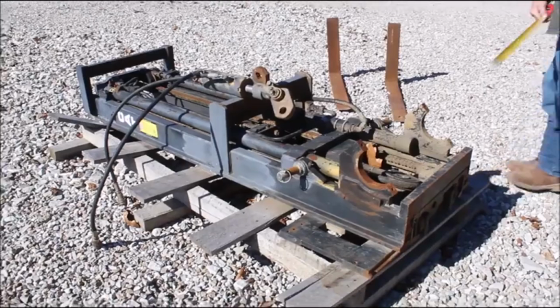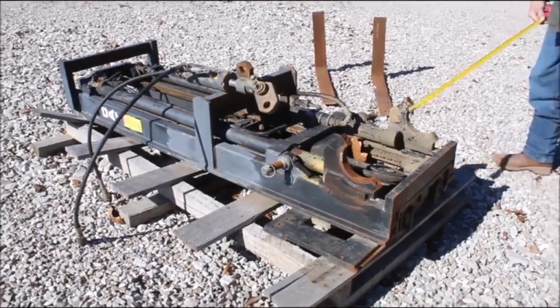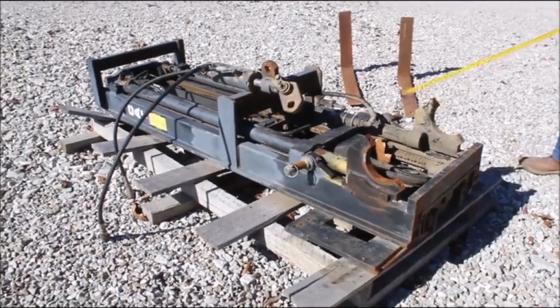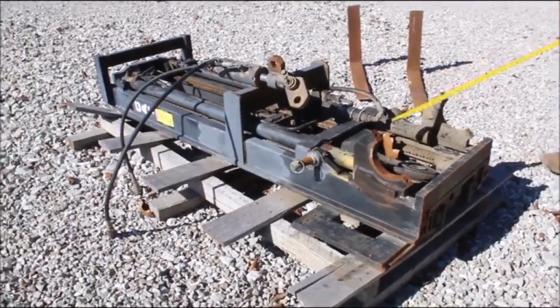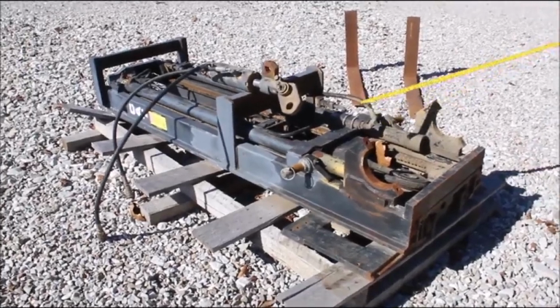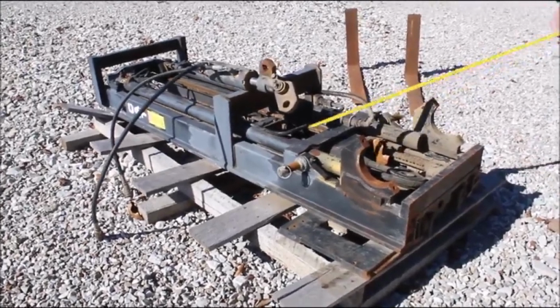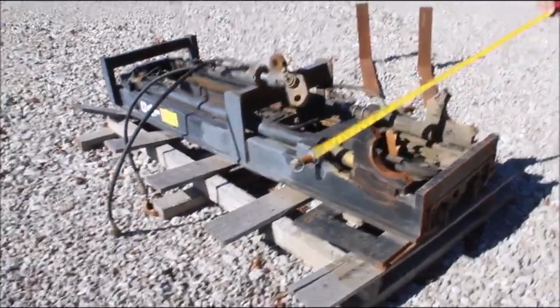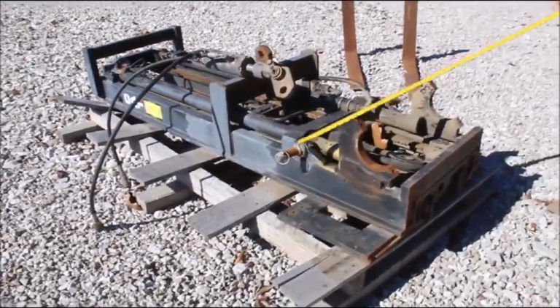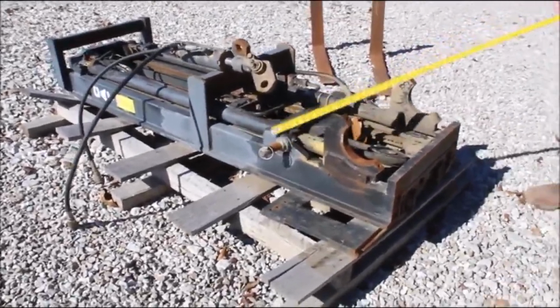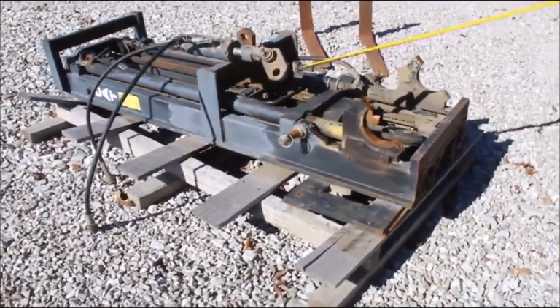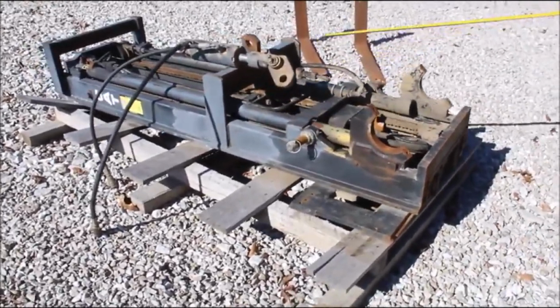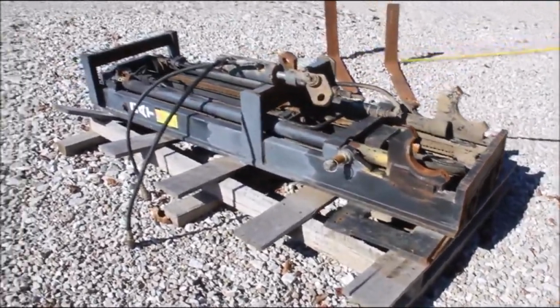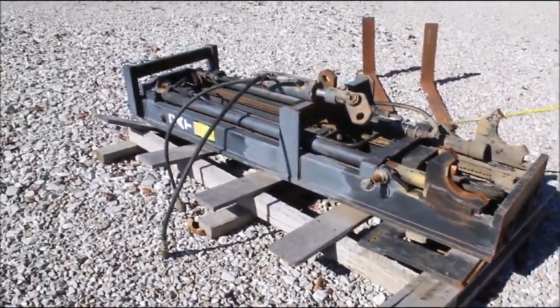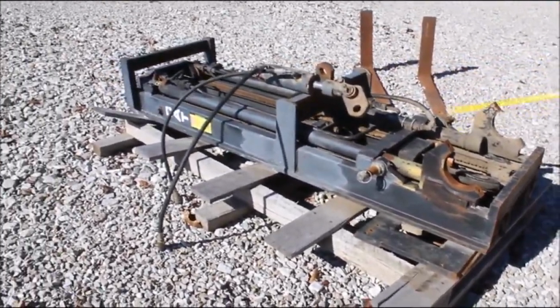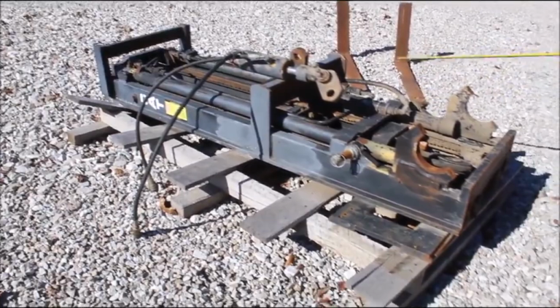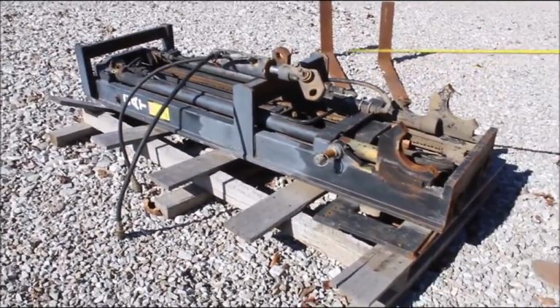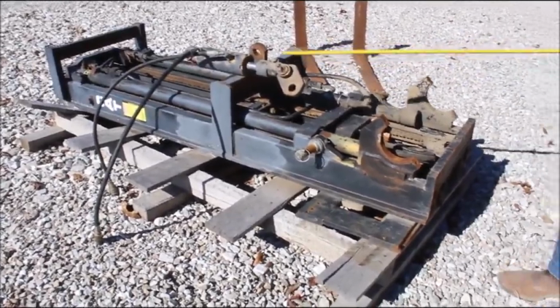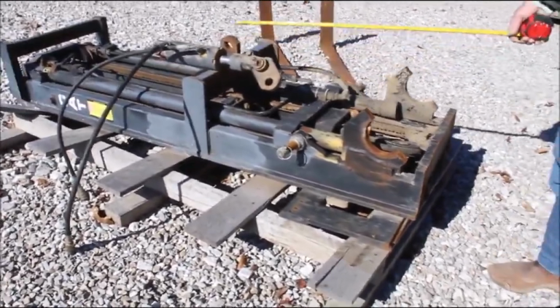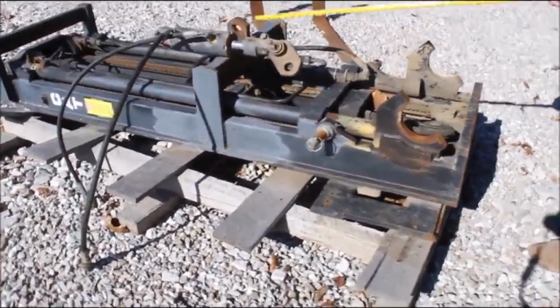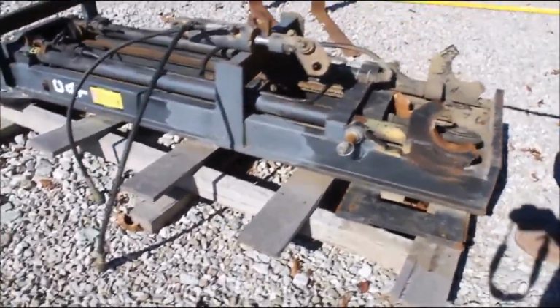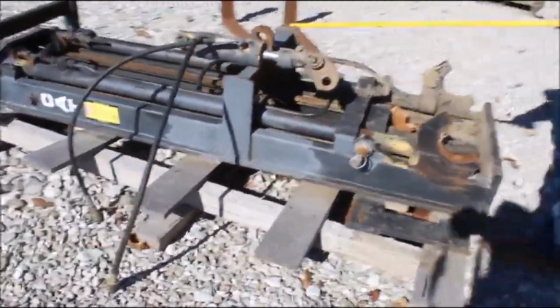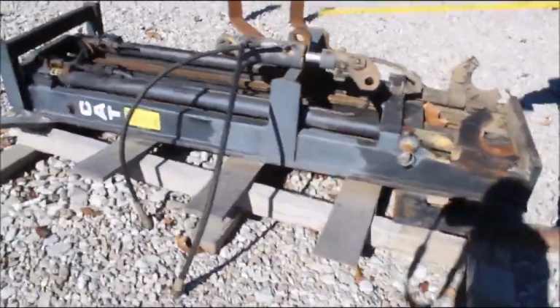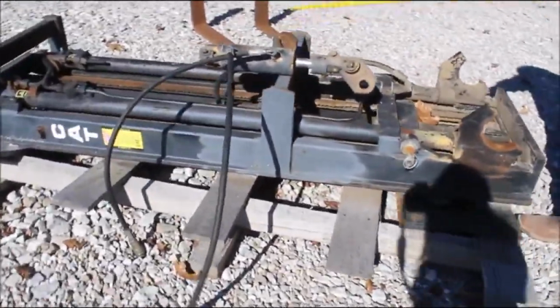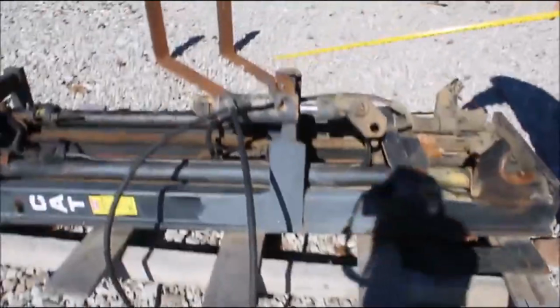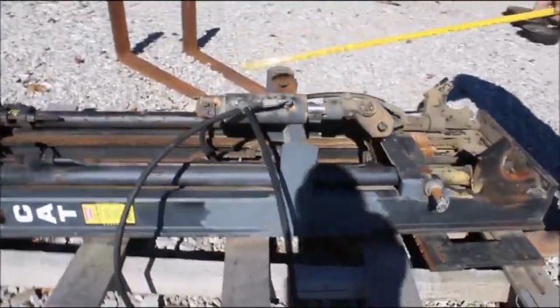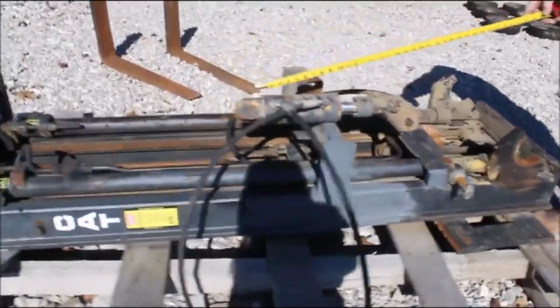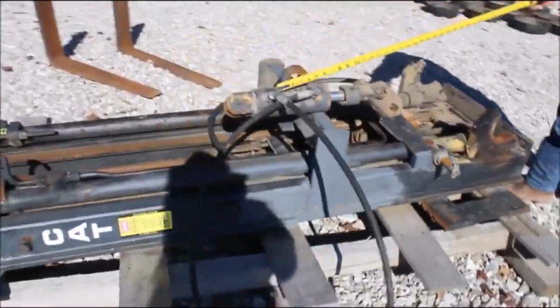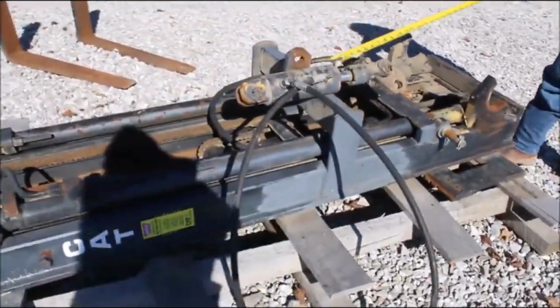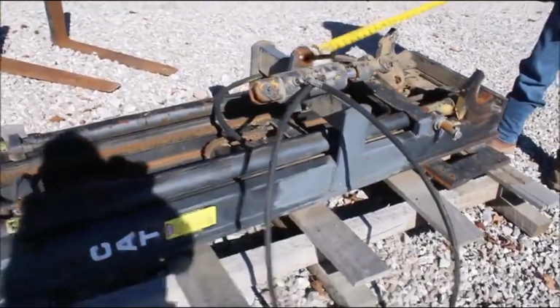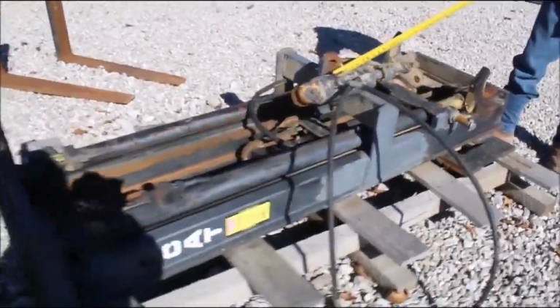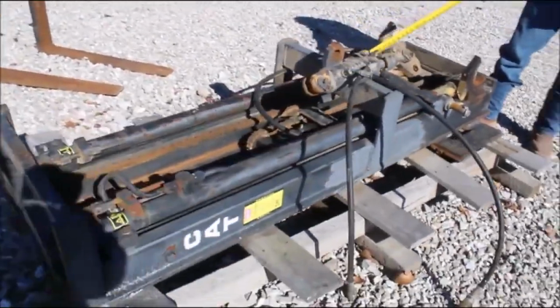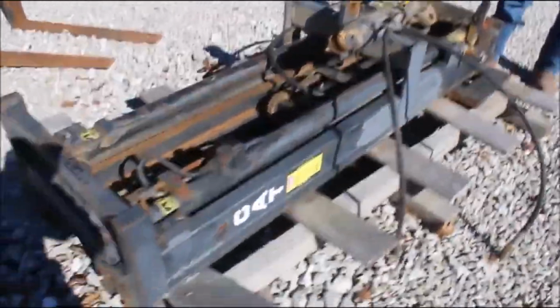There's a Caterpillar three-point hitch category two forklift. They've tucked it off of a forklift. Here's your three-point. They've got a cylinder here to go left and right.